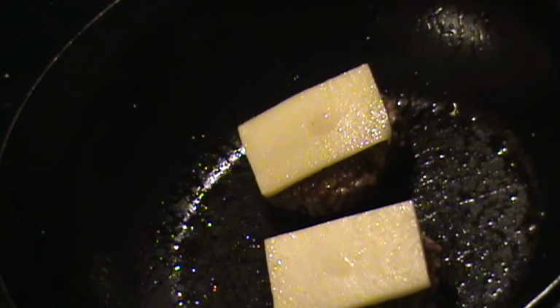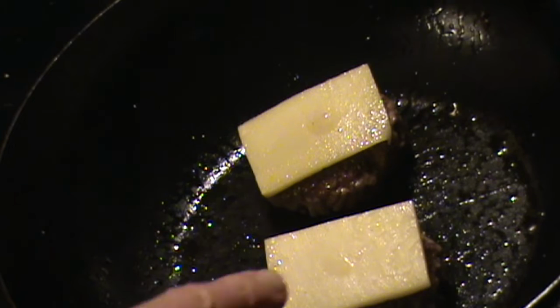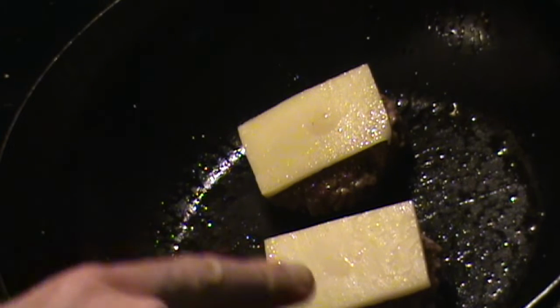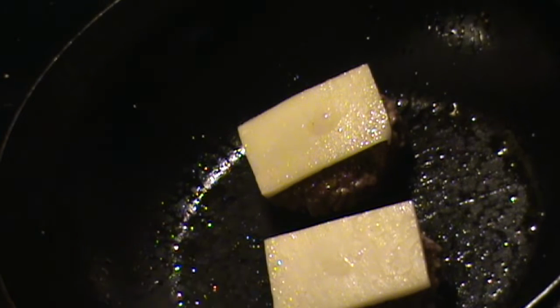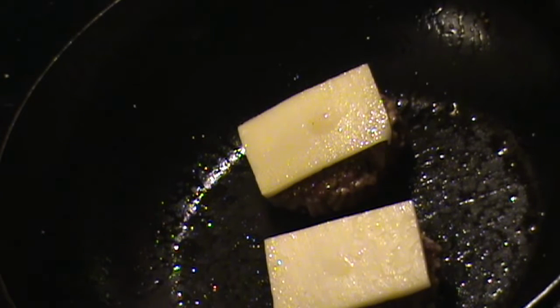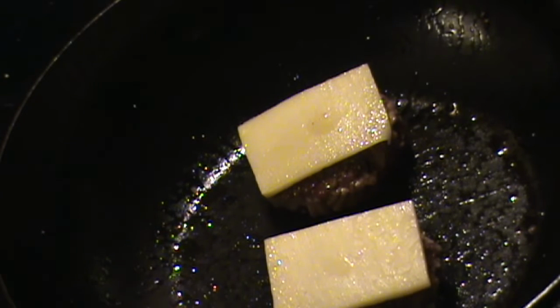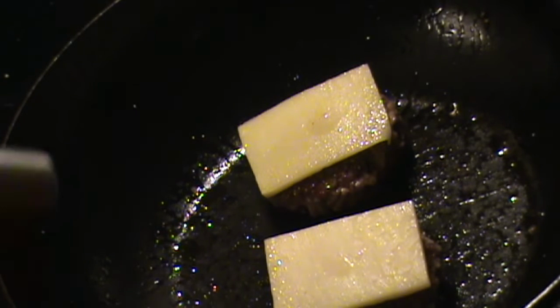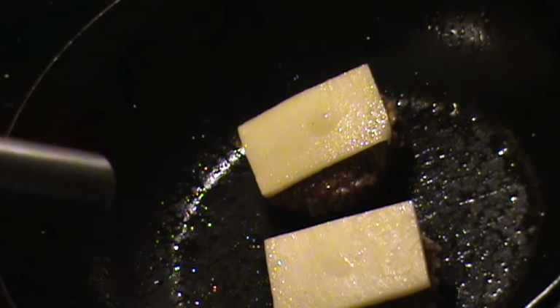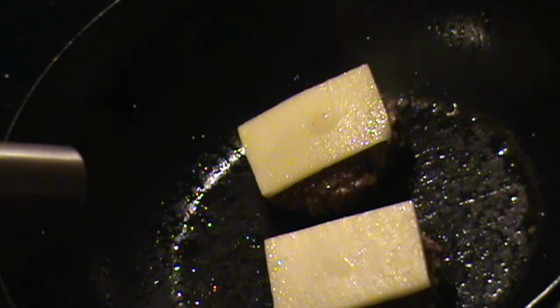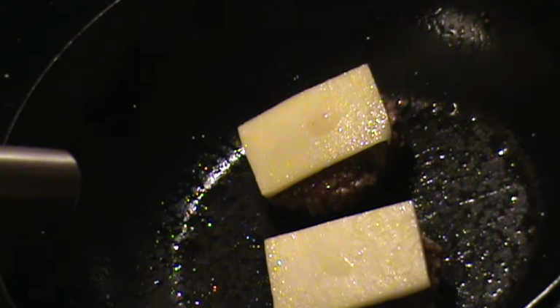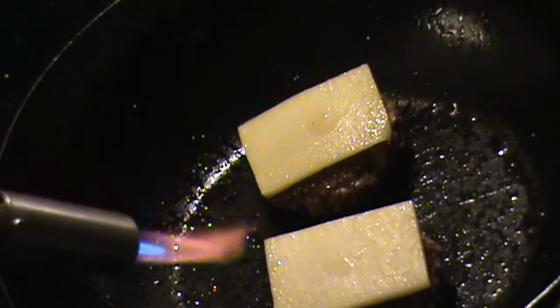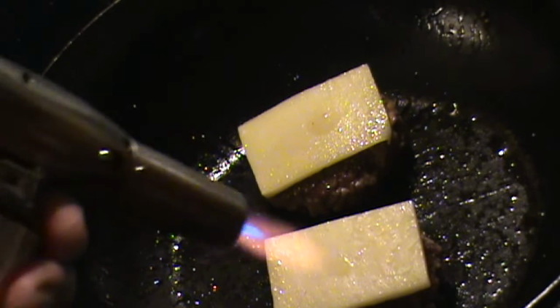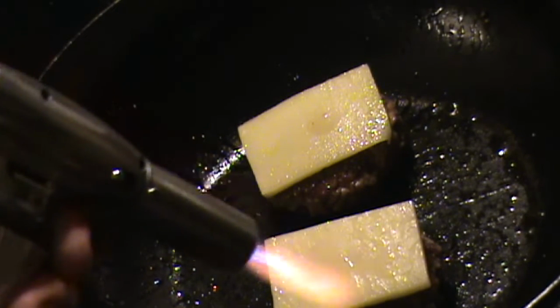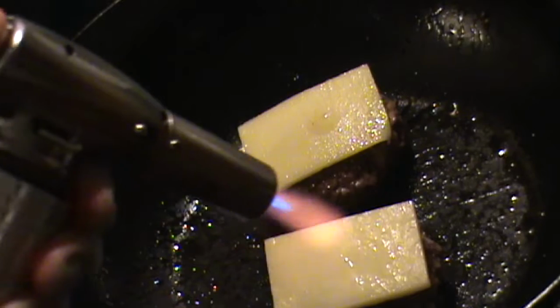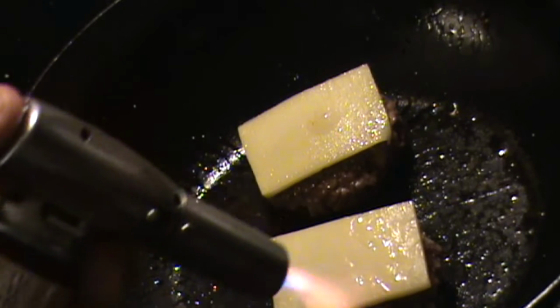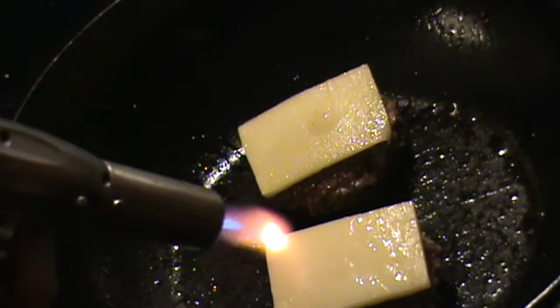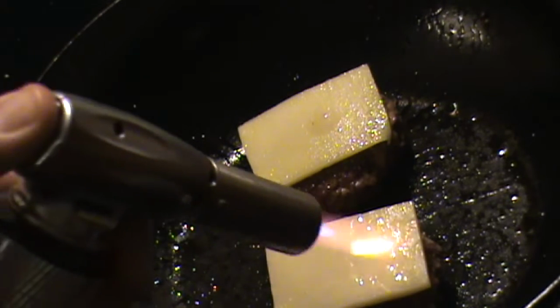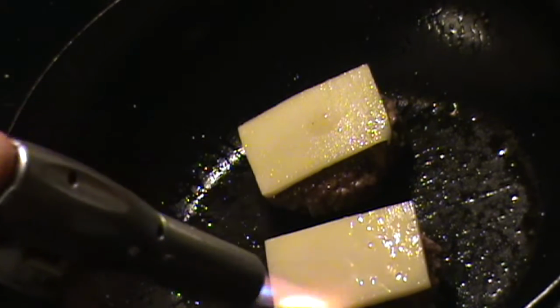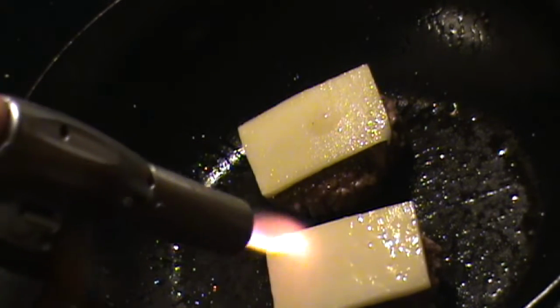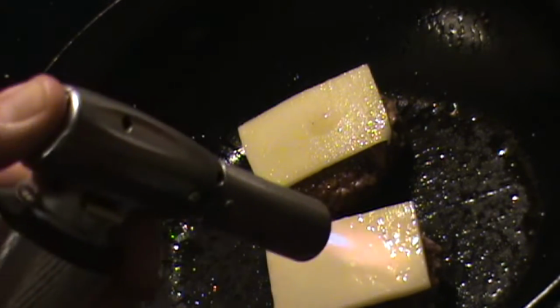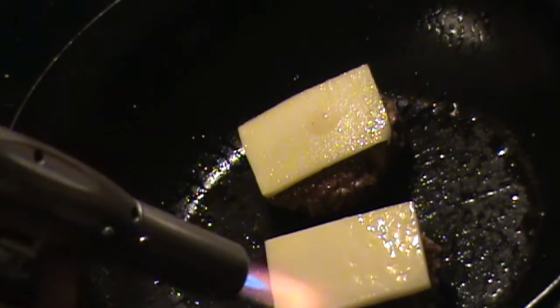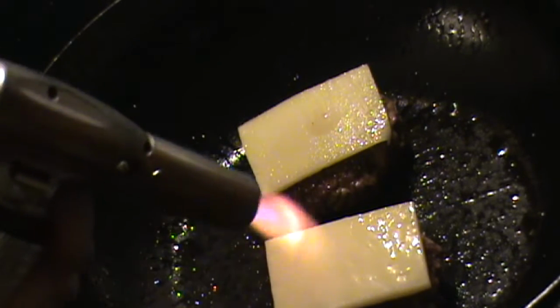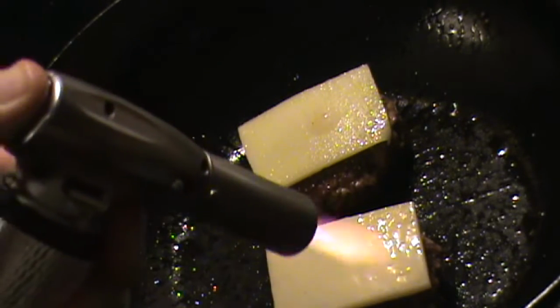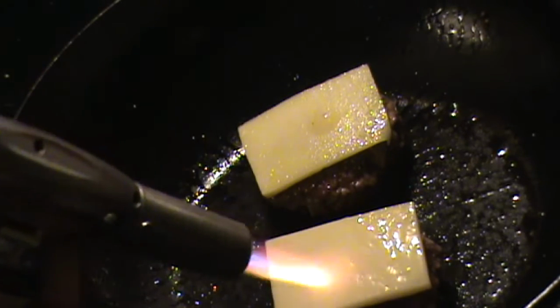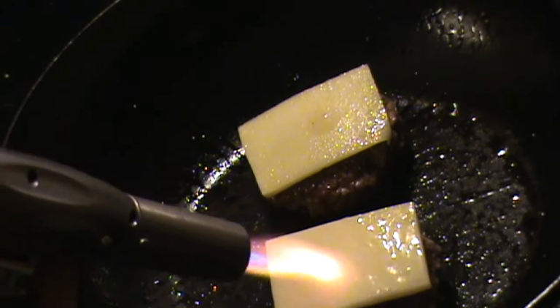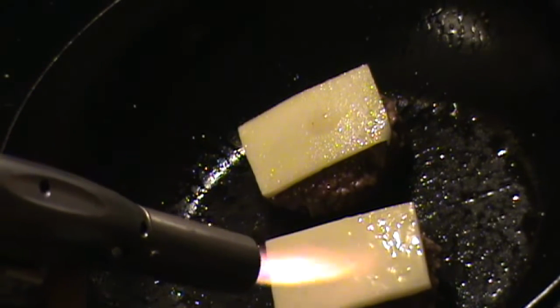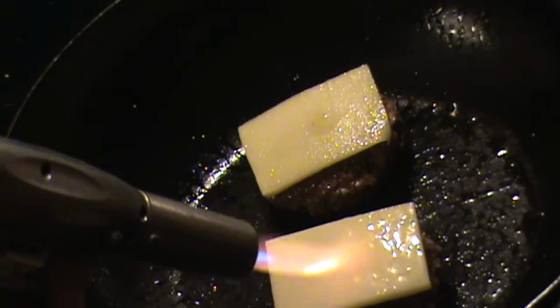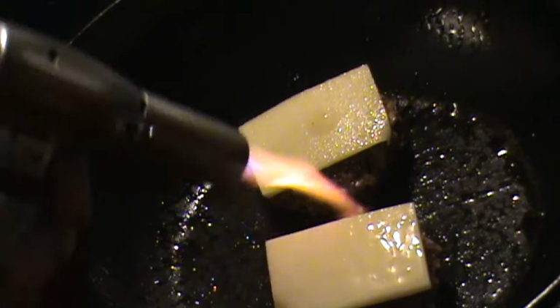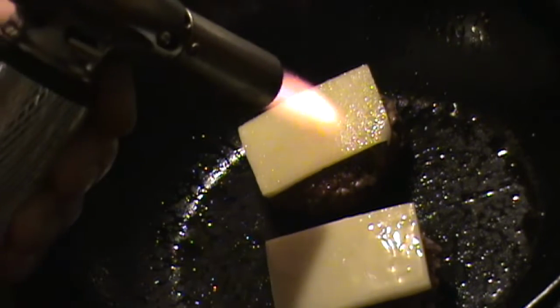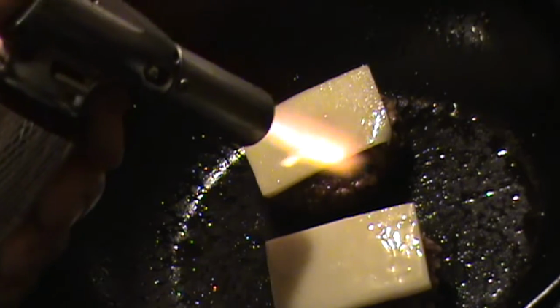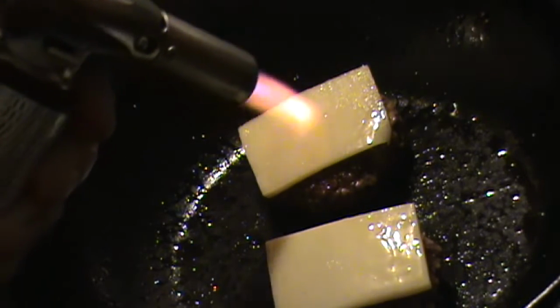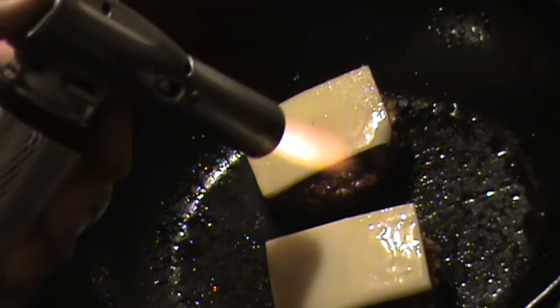I've got a nice medium rare but the cheese isn't melted here. I'm going to use my overhead broiler right here, and if you don't have one of those, then this little torch will work too for melting the cheese.